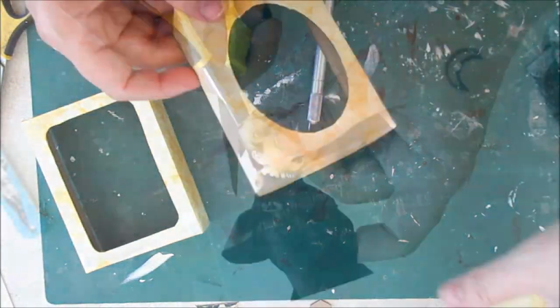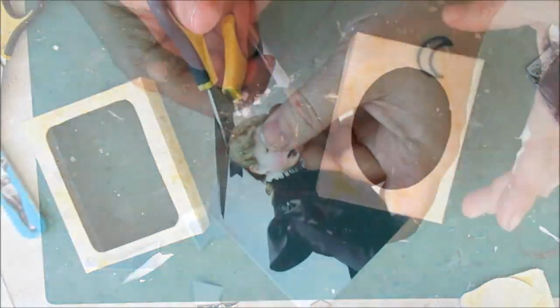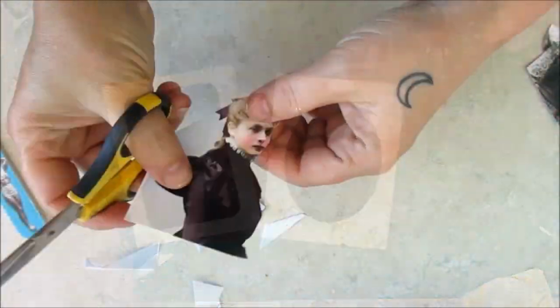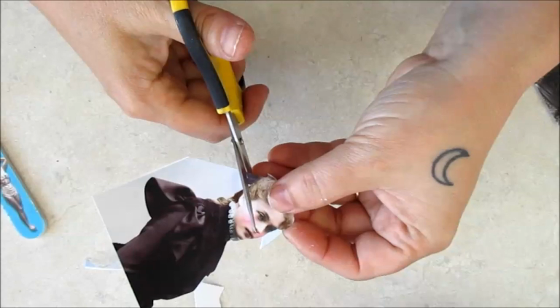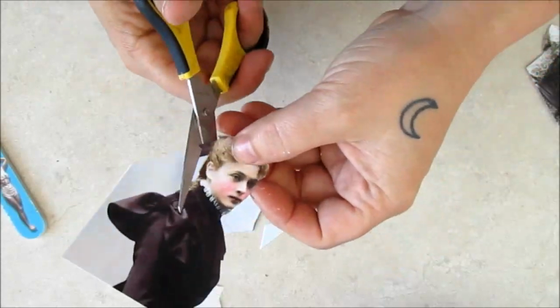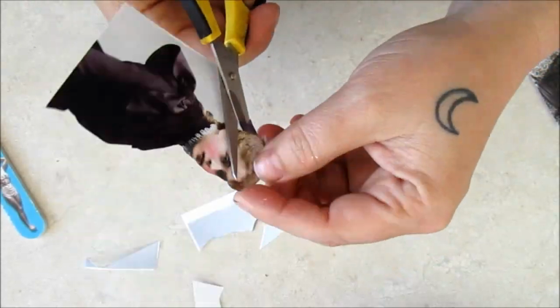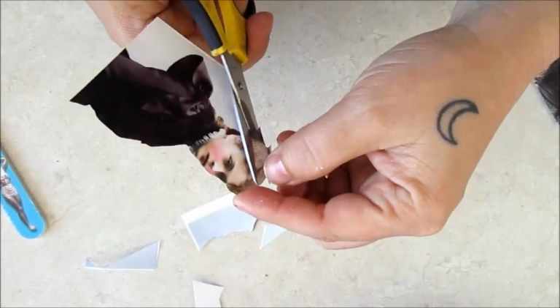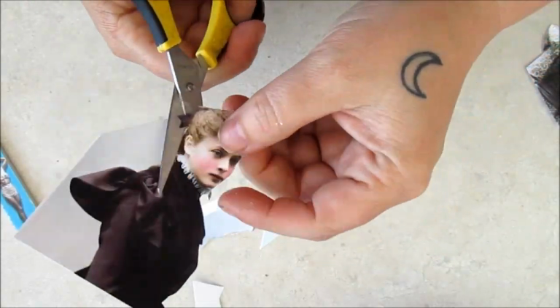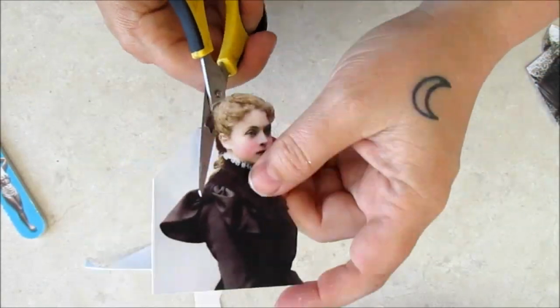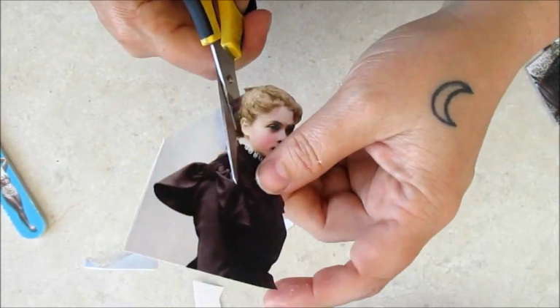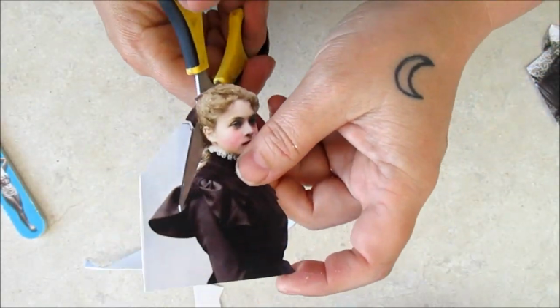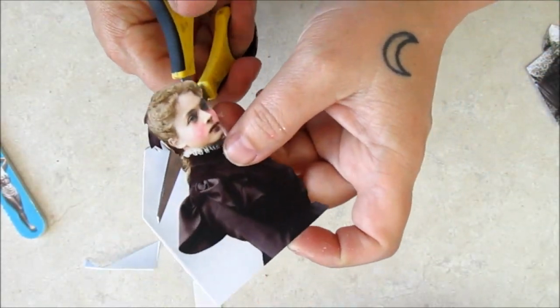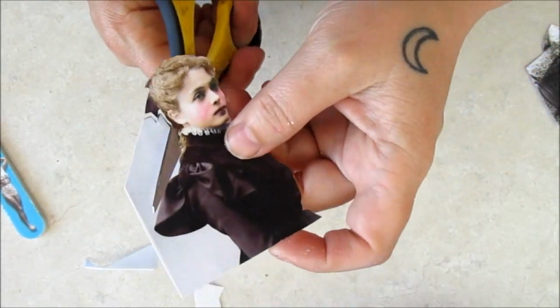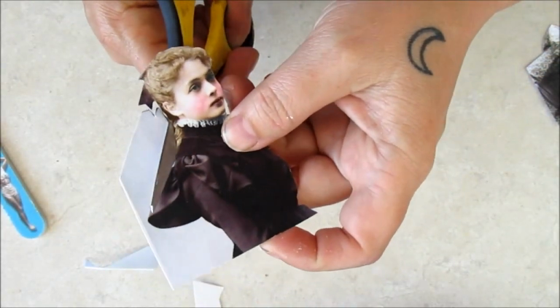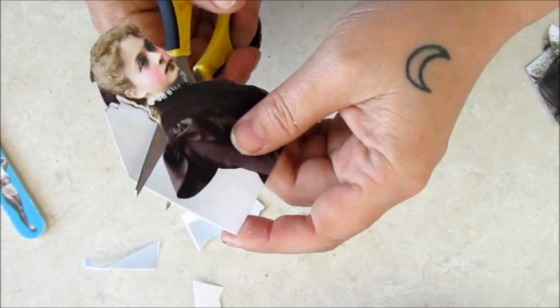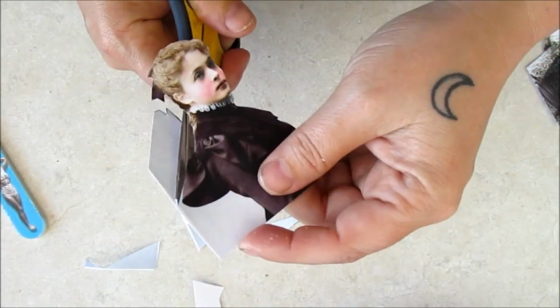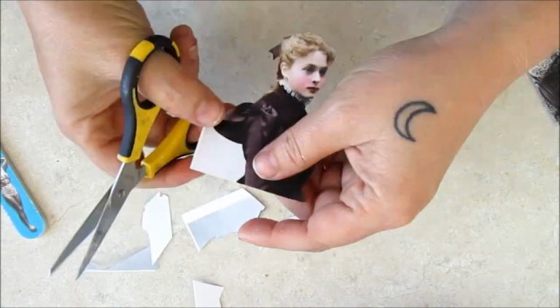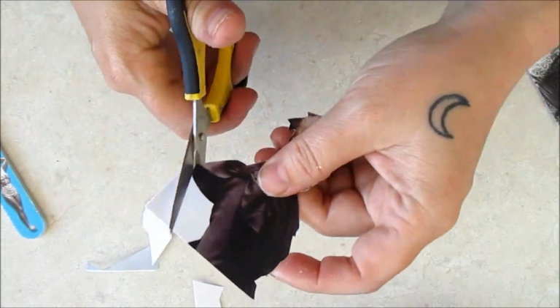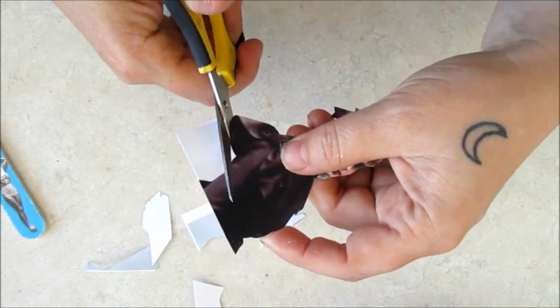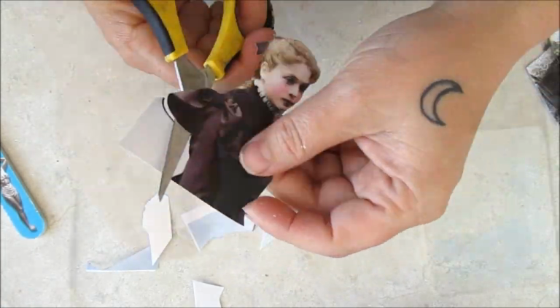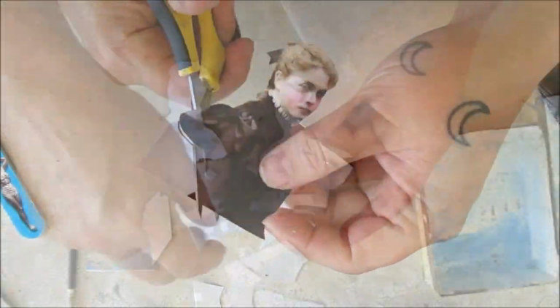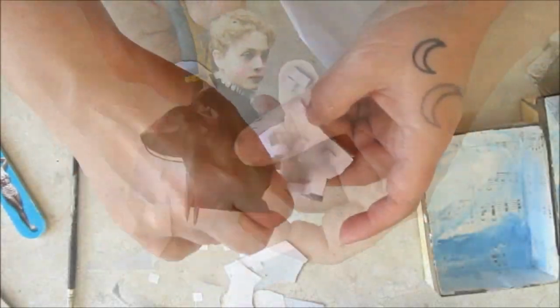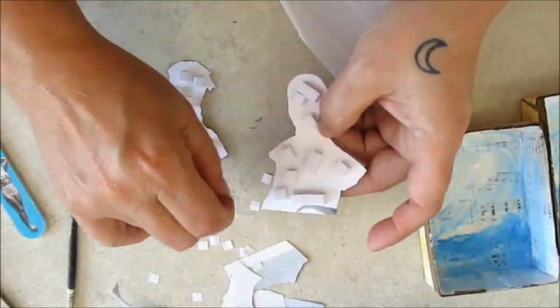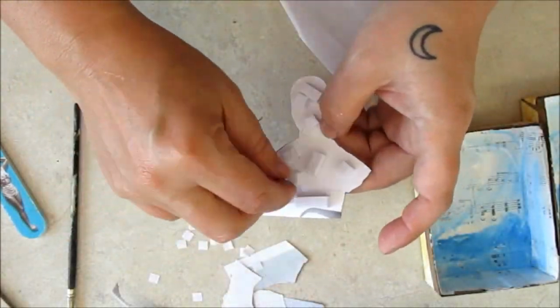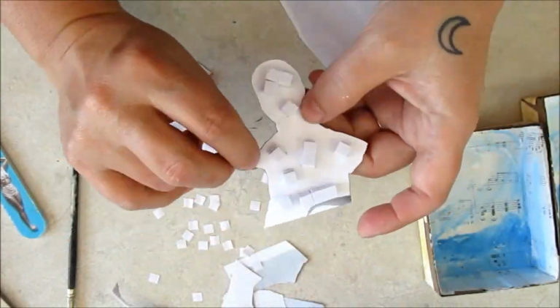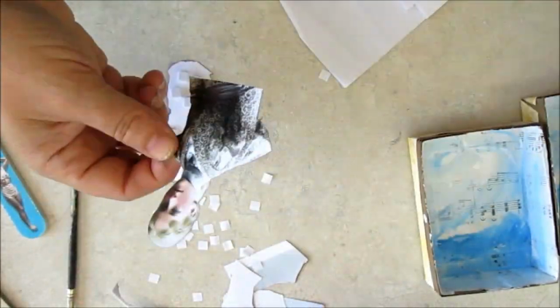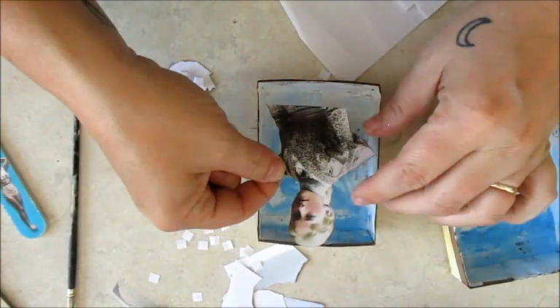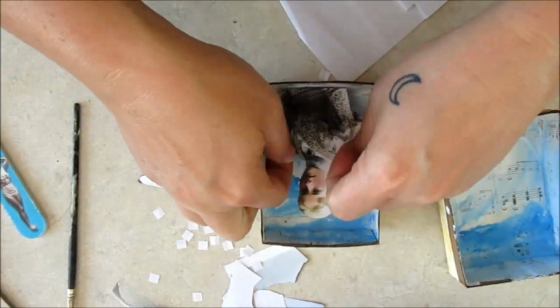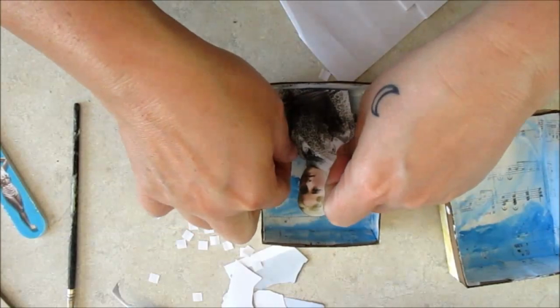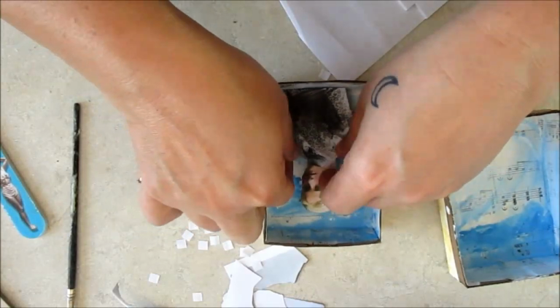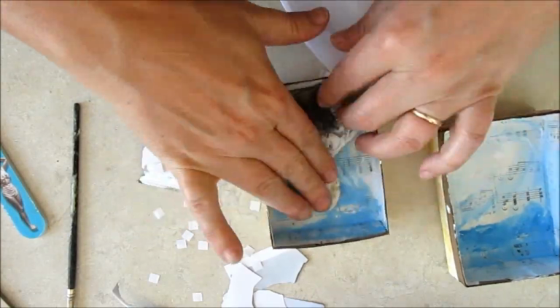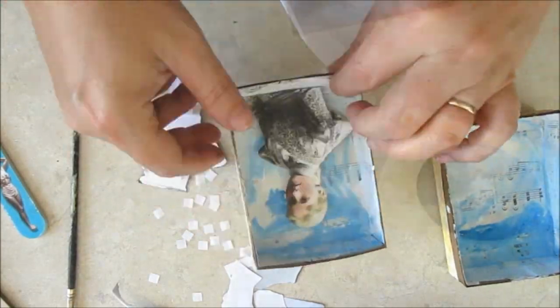Some pretty vintage ladies are fussy cut for the inside of my boxes. I'm using self-adhesive foam squares to place them on the background.